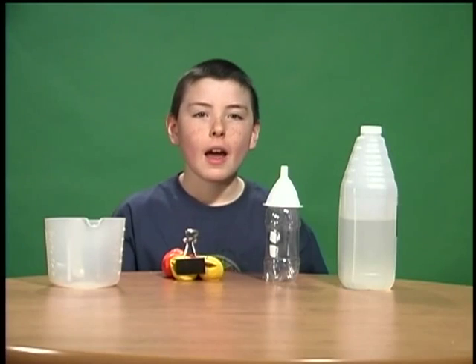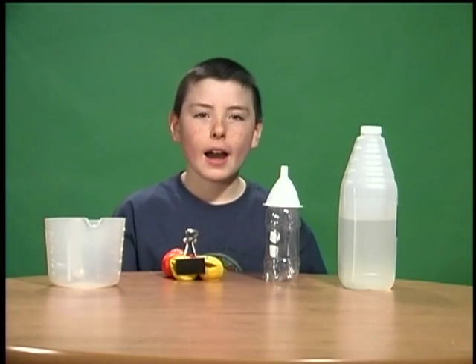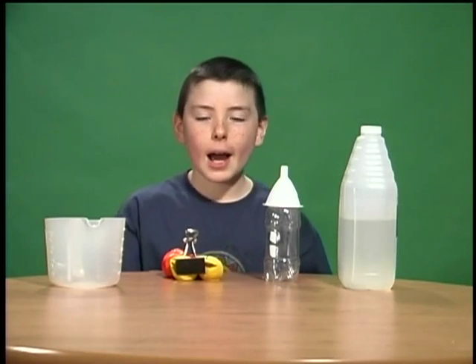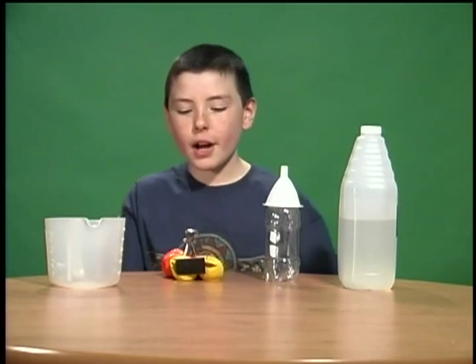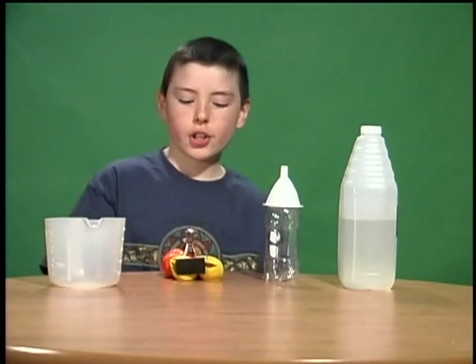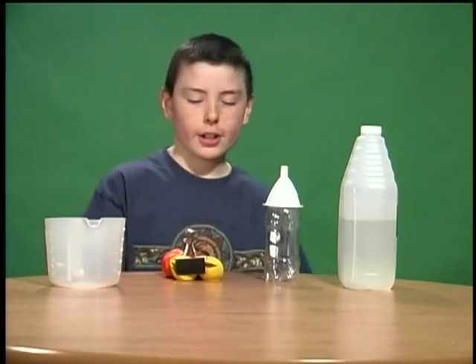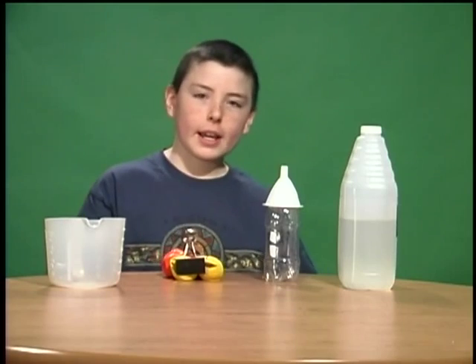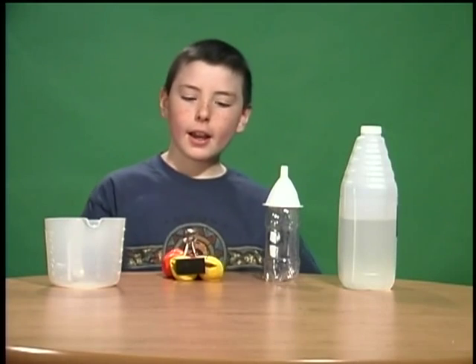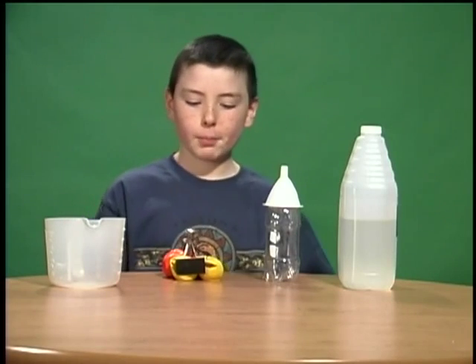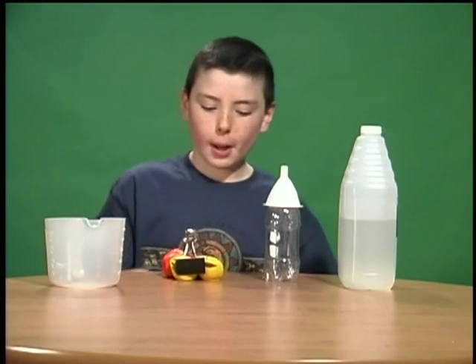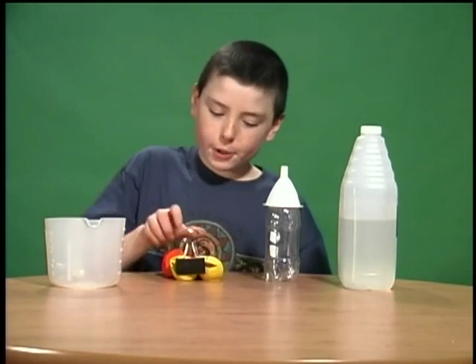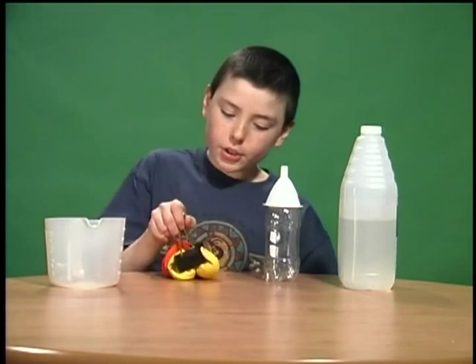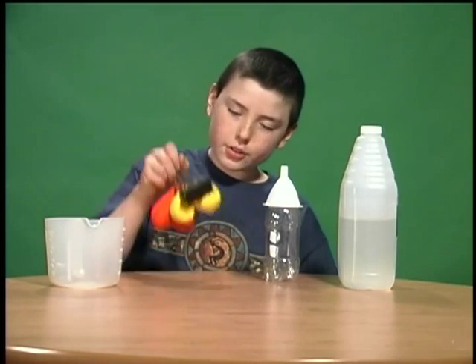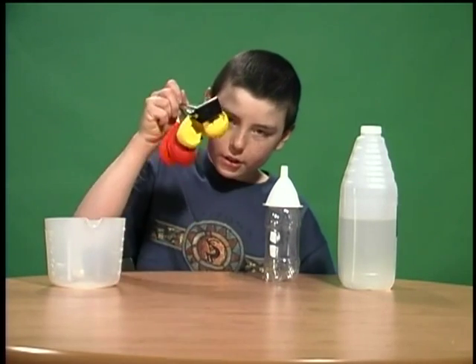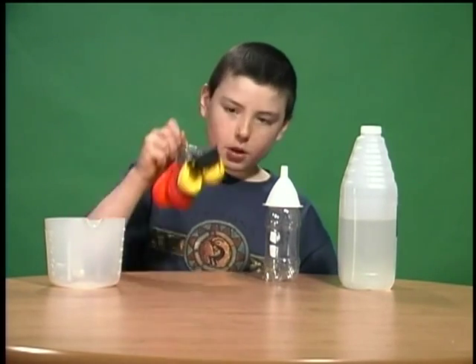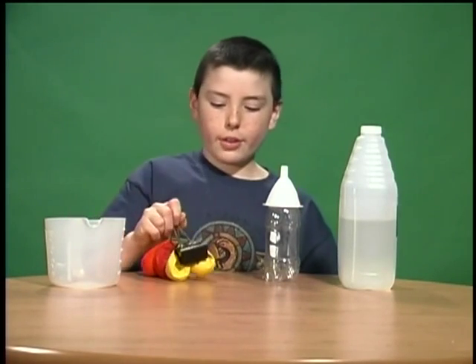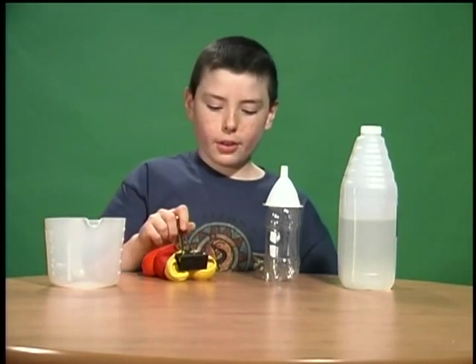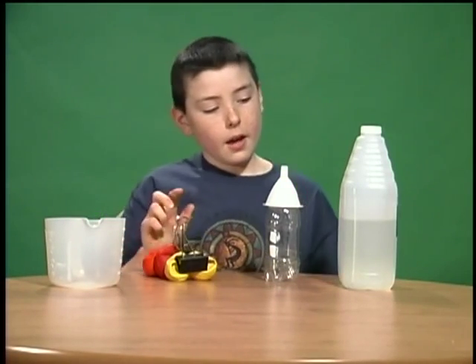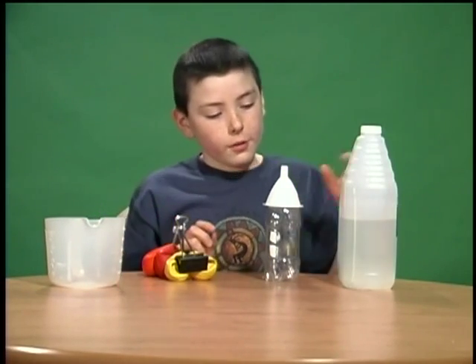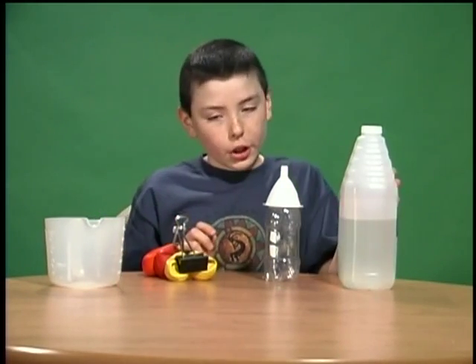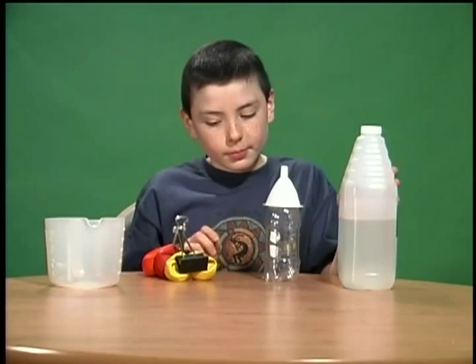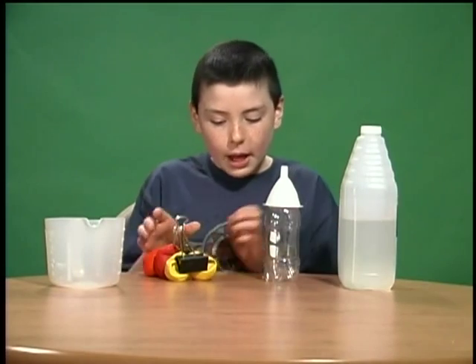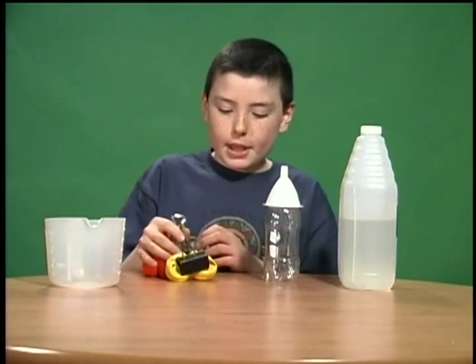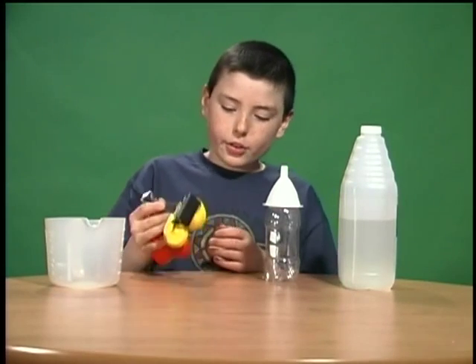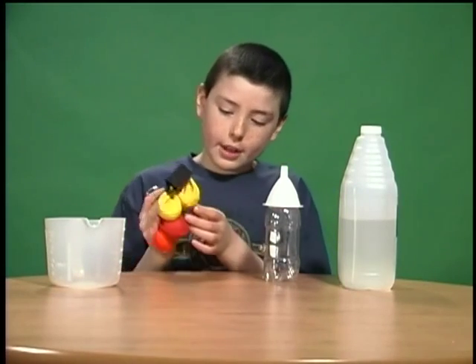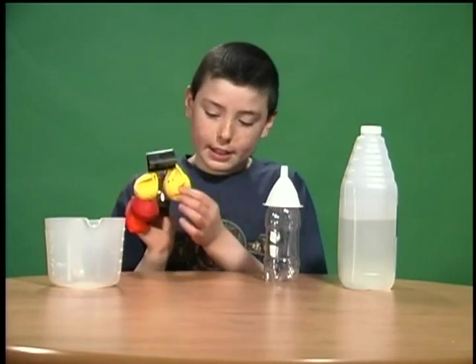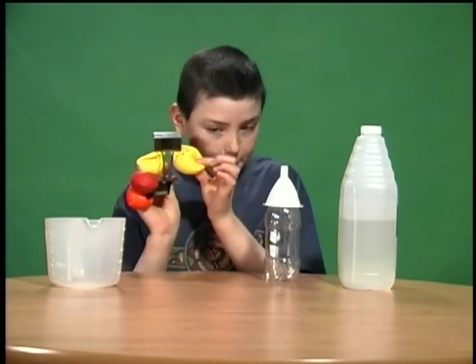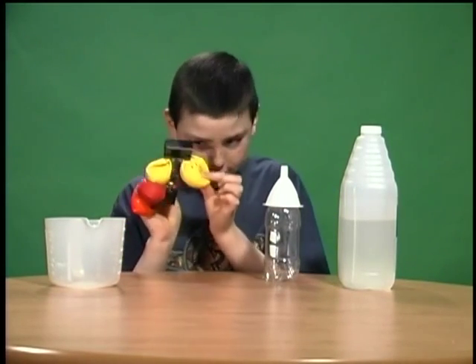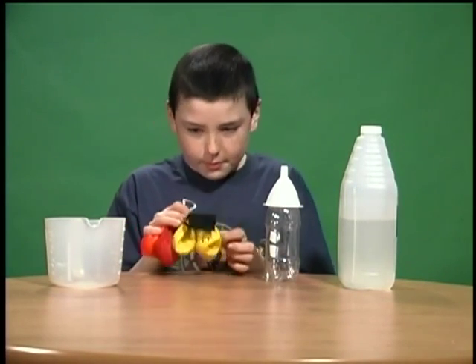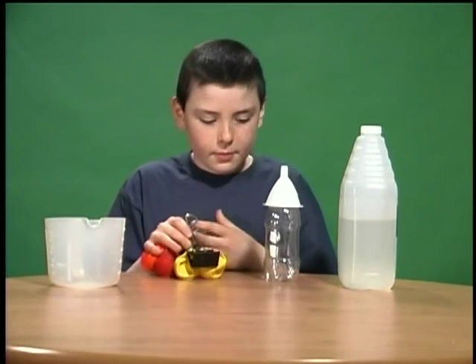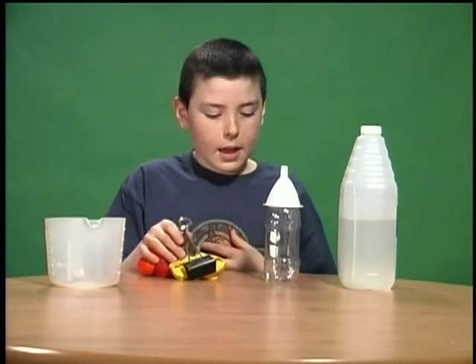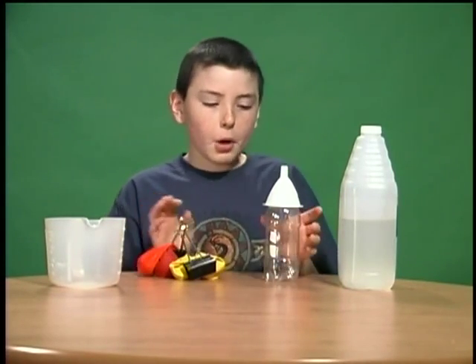Hi, I'm Zachary Schneider and today I'm going to blow up a few balloons with vinegar, baking soda that is inside the balloons, and a bottle.